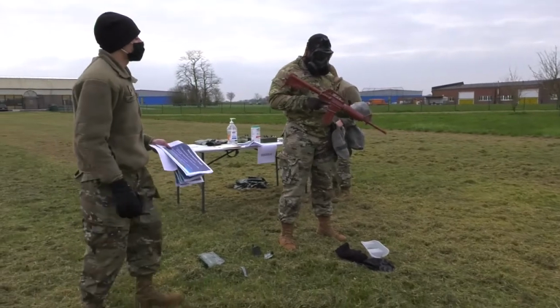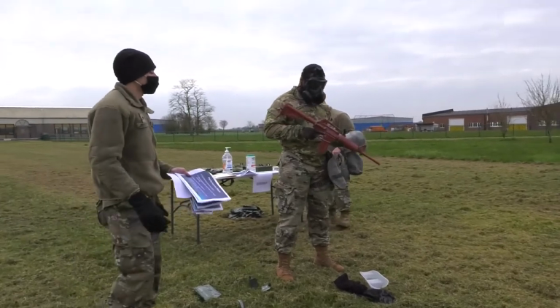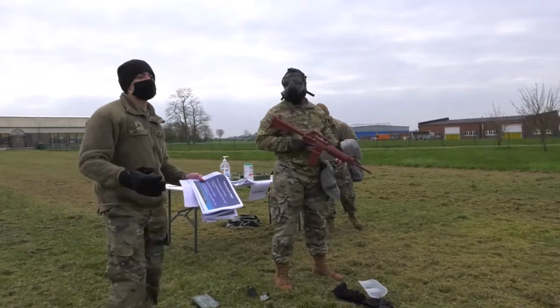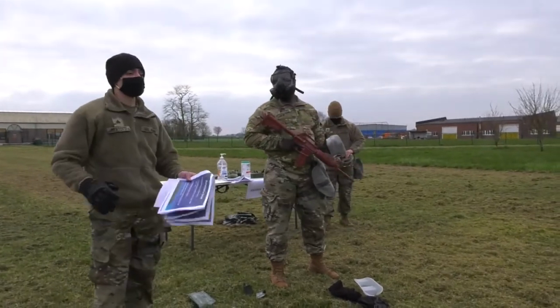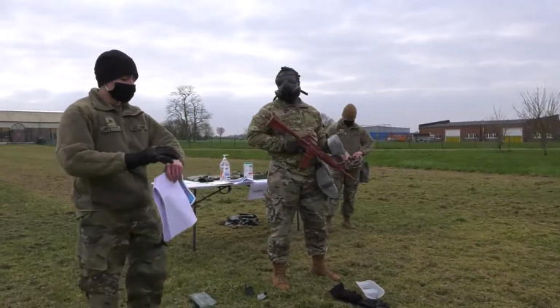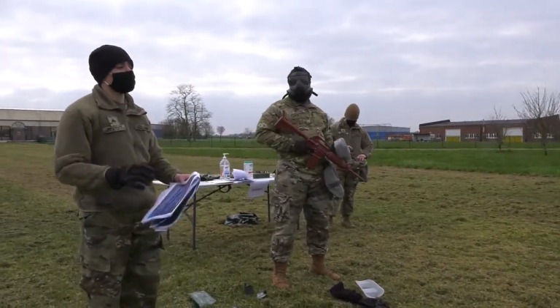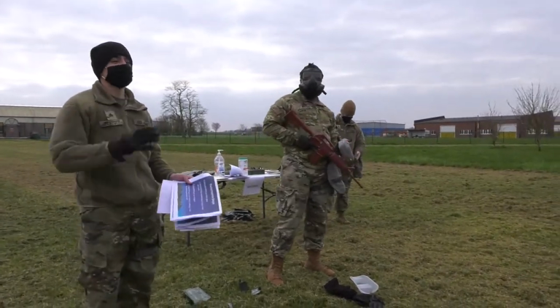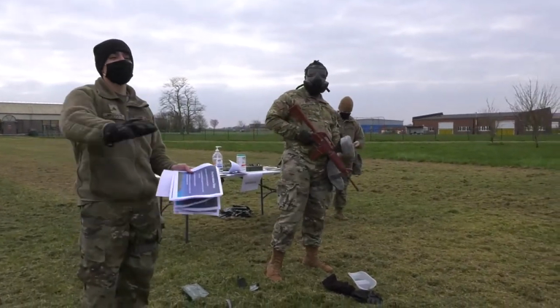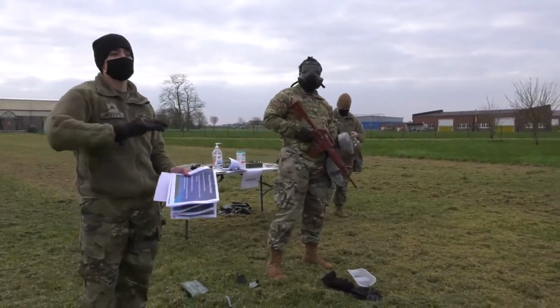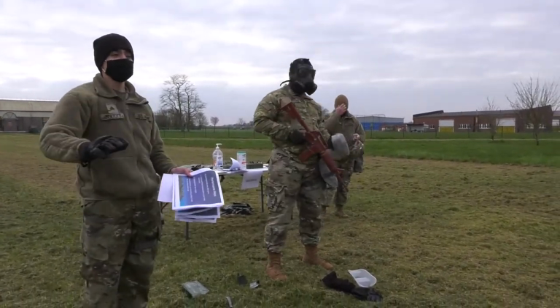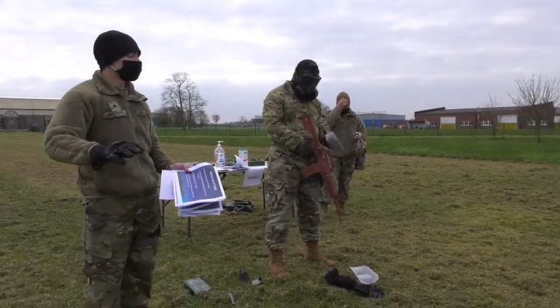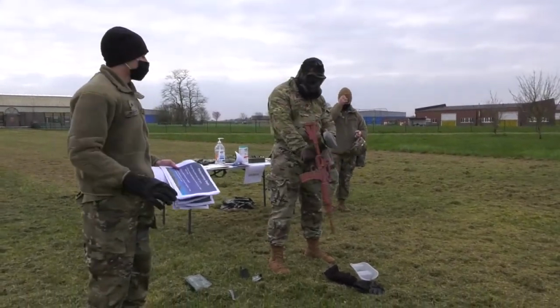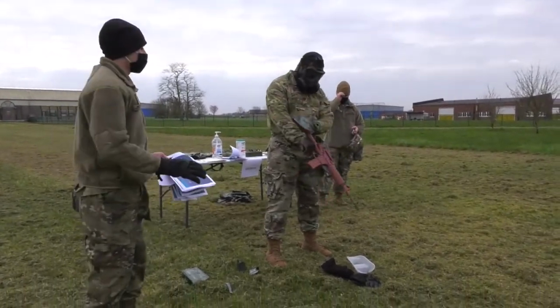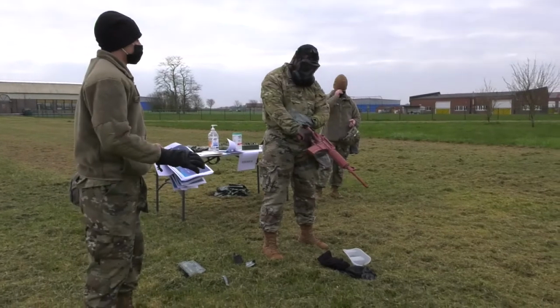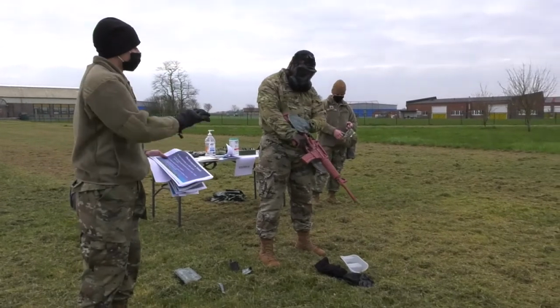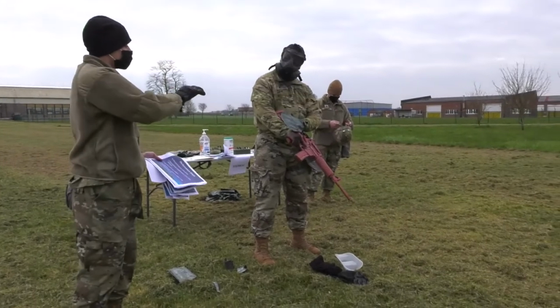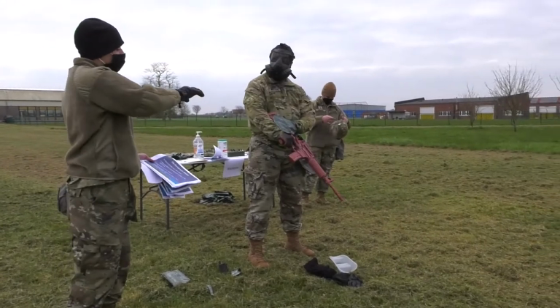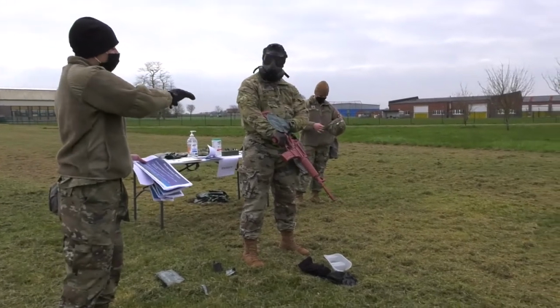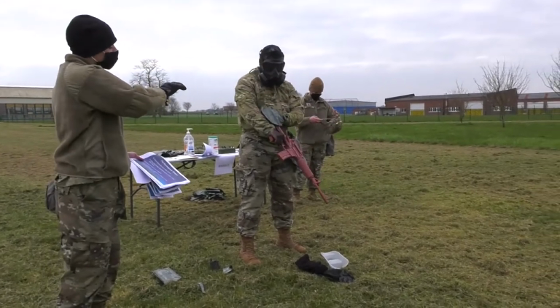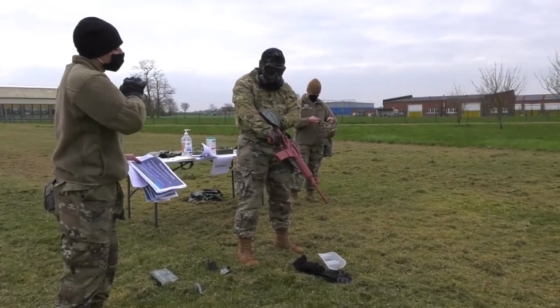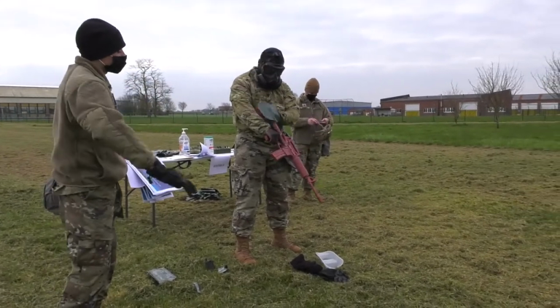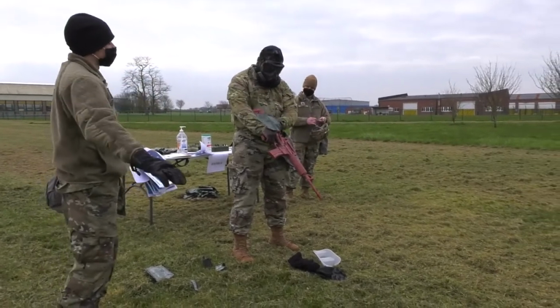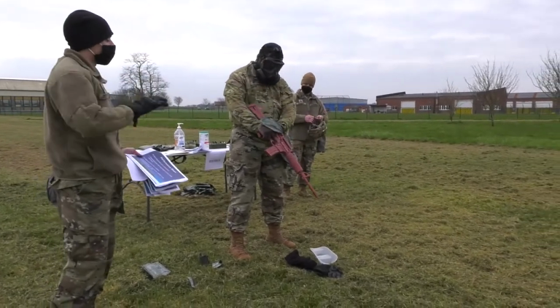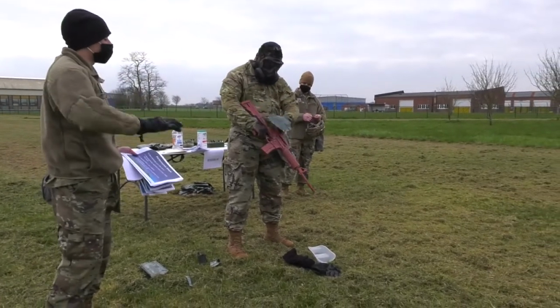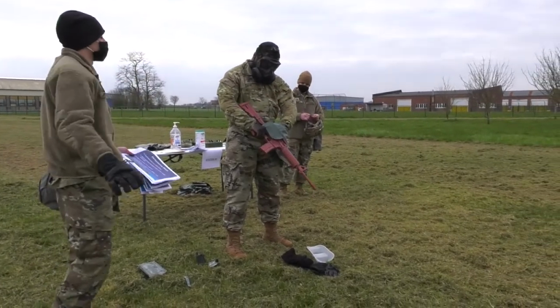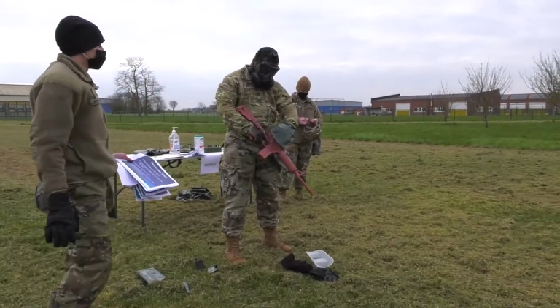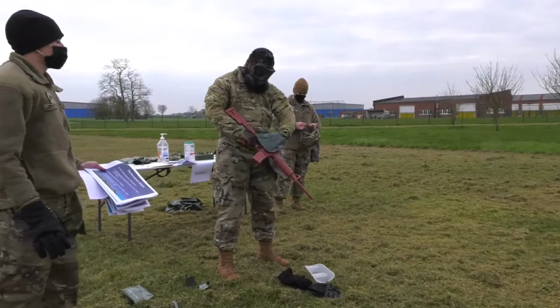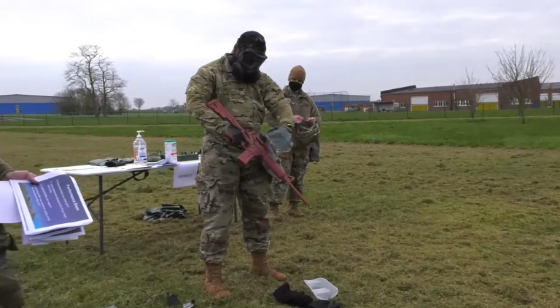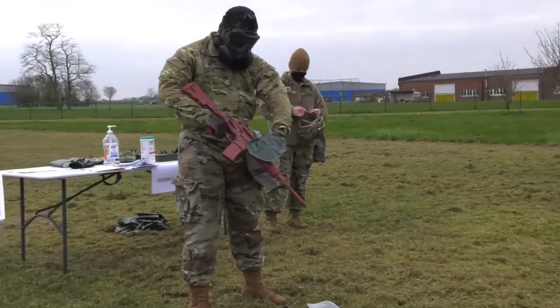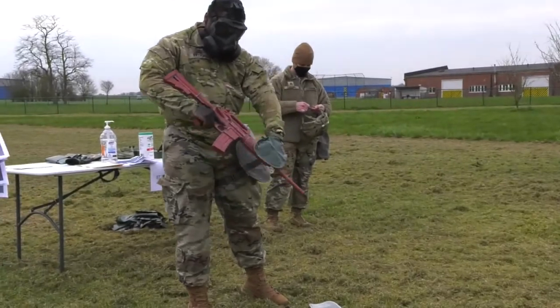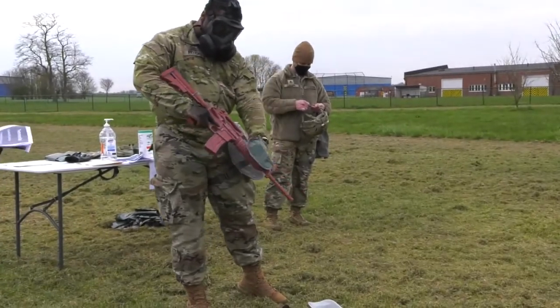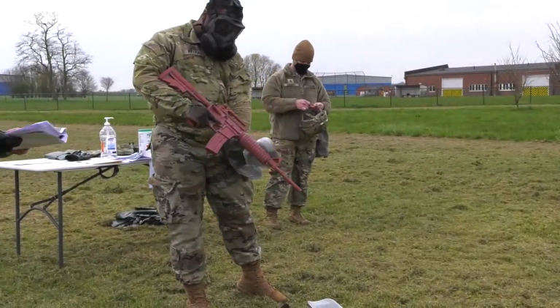The way to do it is the same thing as your hand — you're going to do it away from your body, and you're going to start from the back of the weapon towards the barrel, all the way down, until everything is covered by the powder.